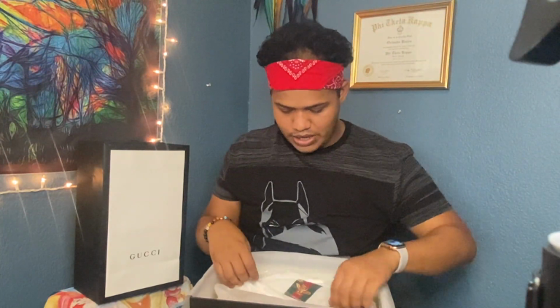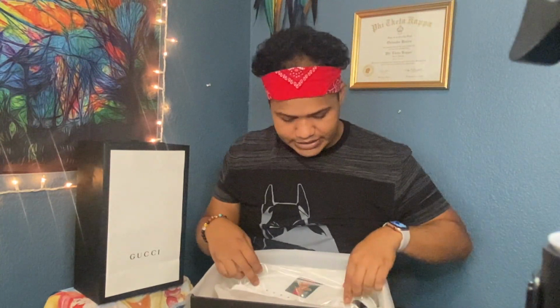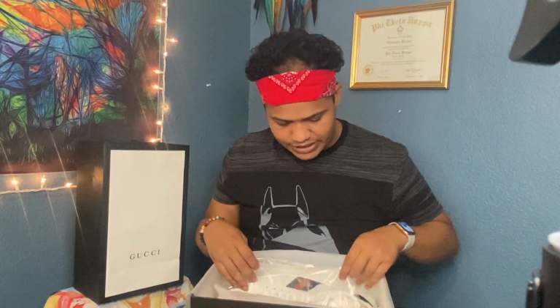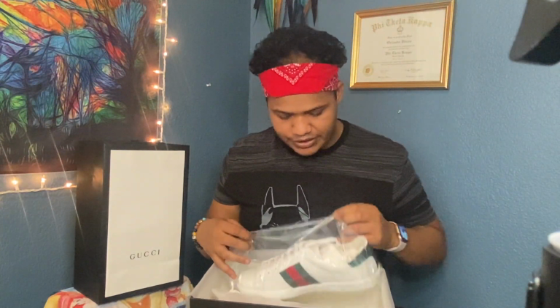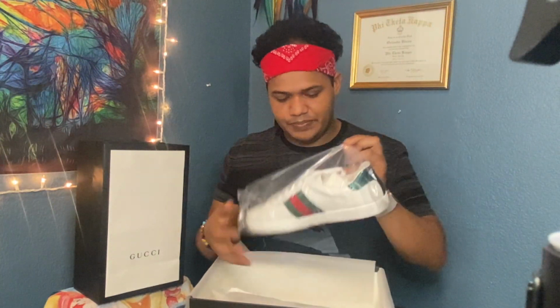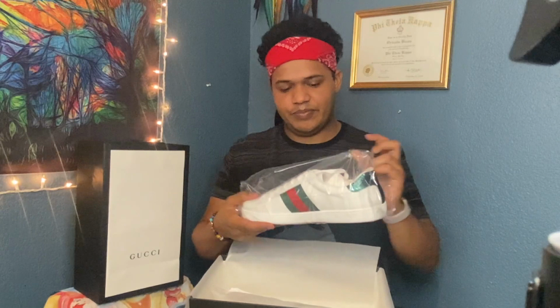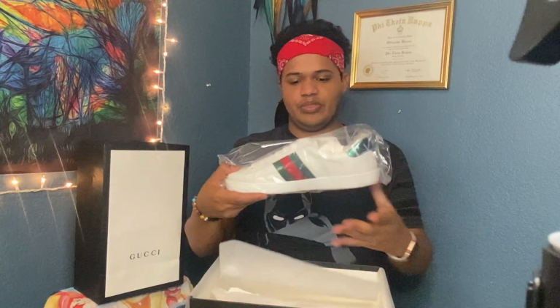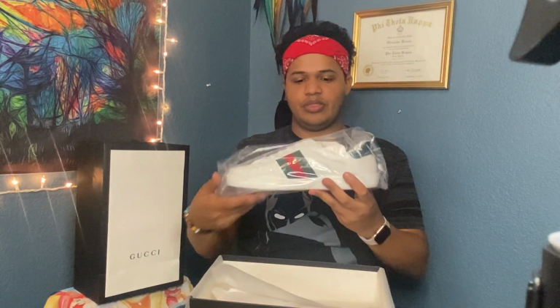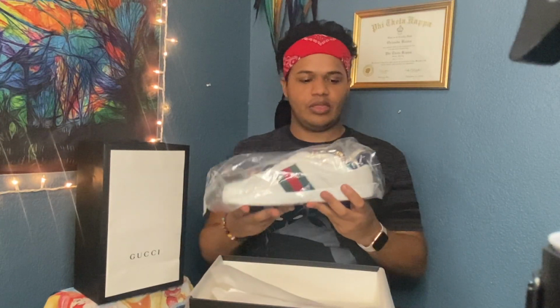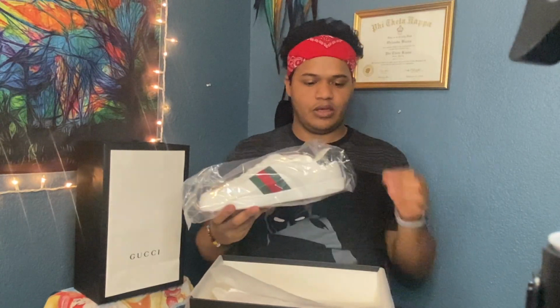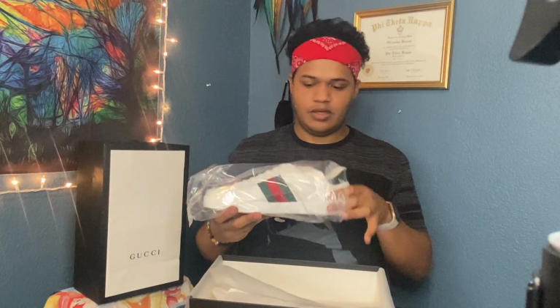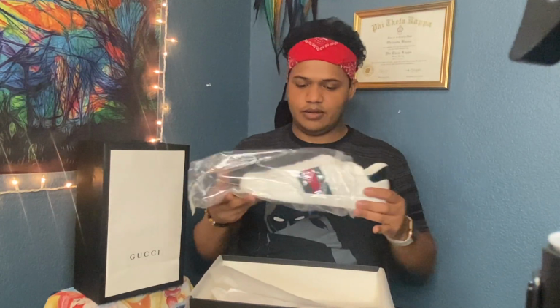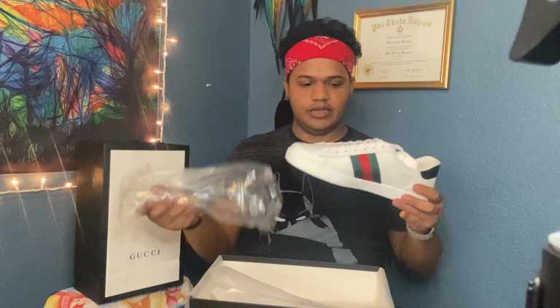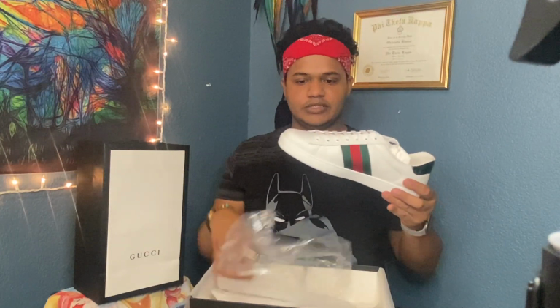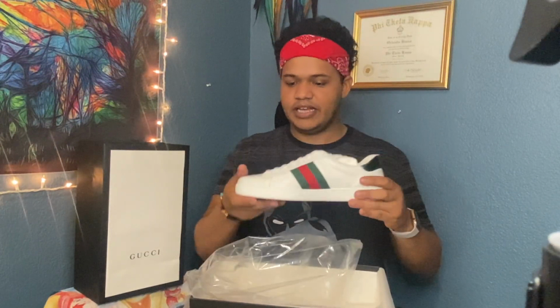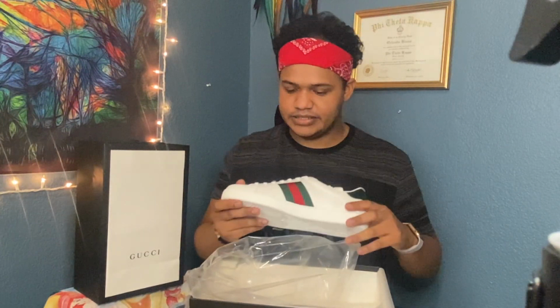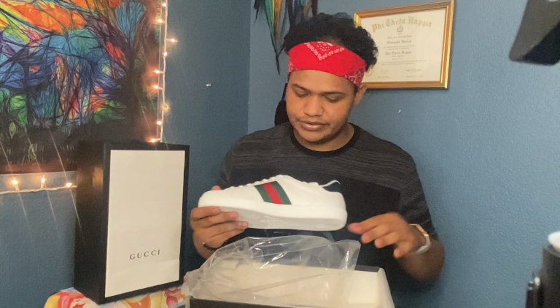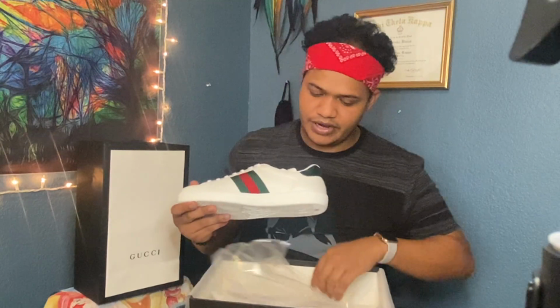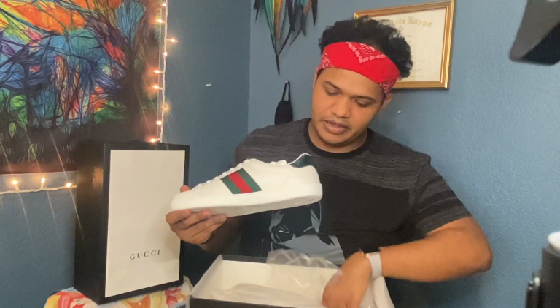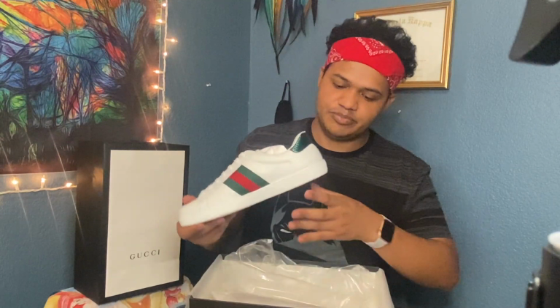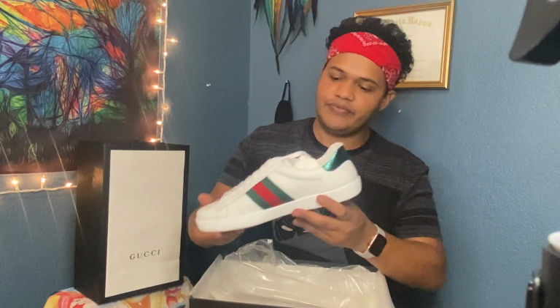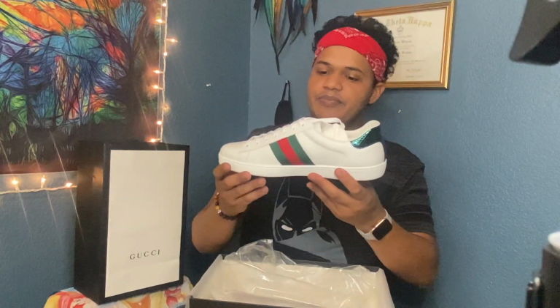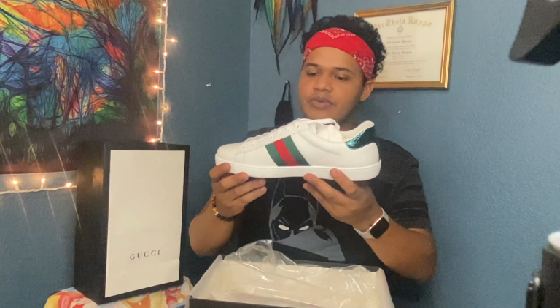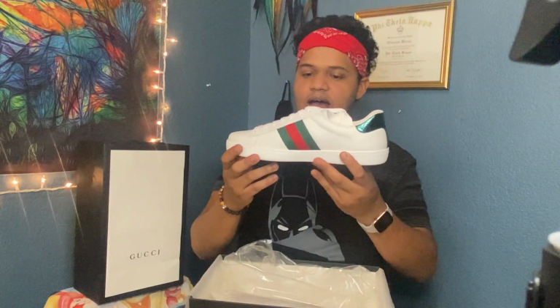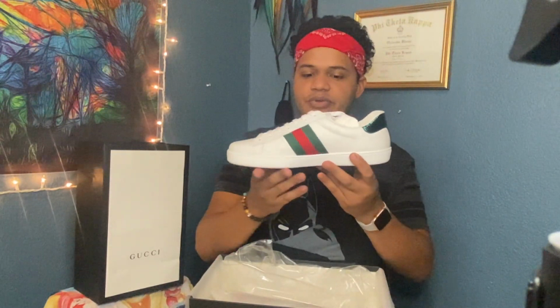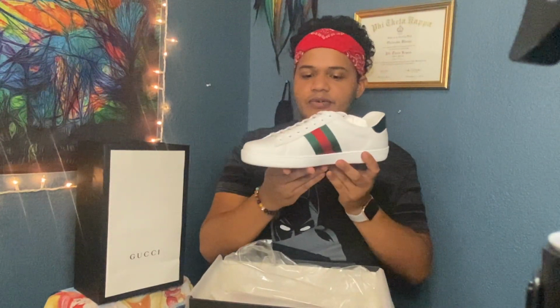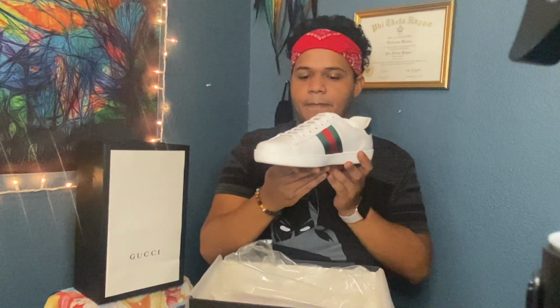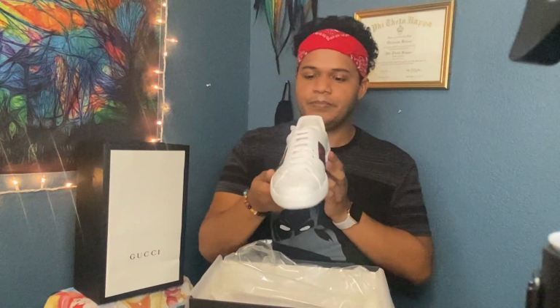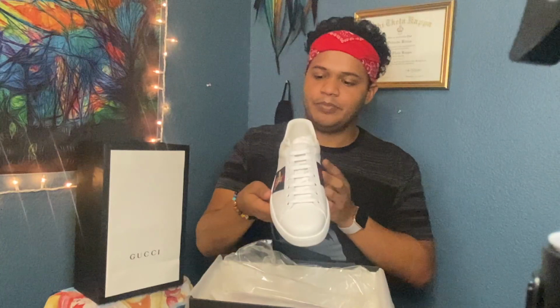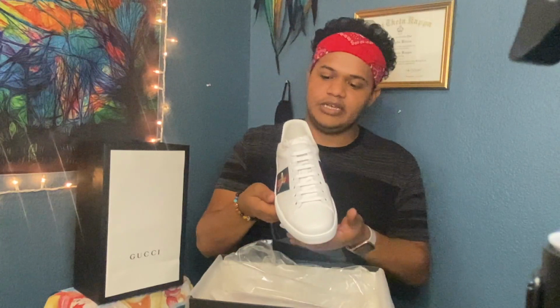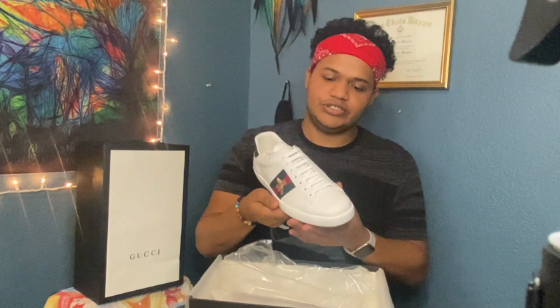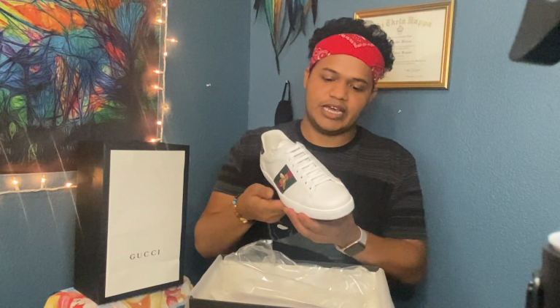Here's the sneaker. Nice. Look at this — it feels great. It looks beautiful. They're beautiful. Look at these shoes, guys.